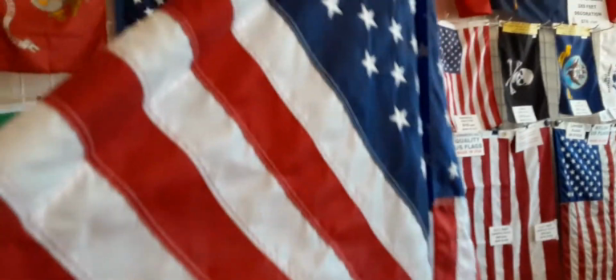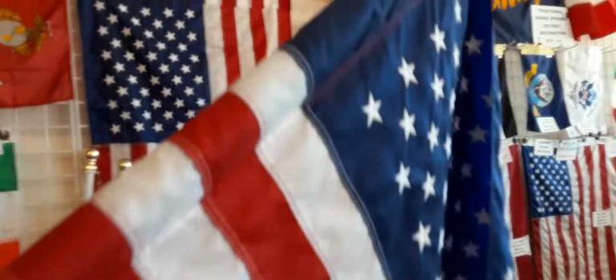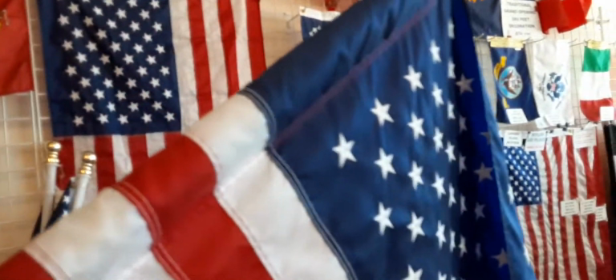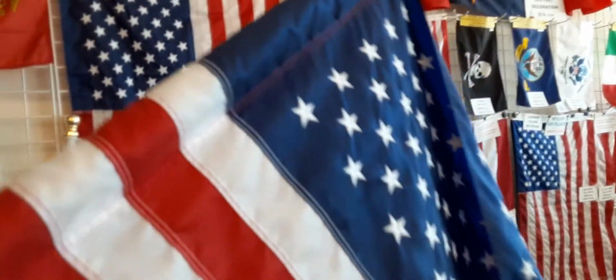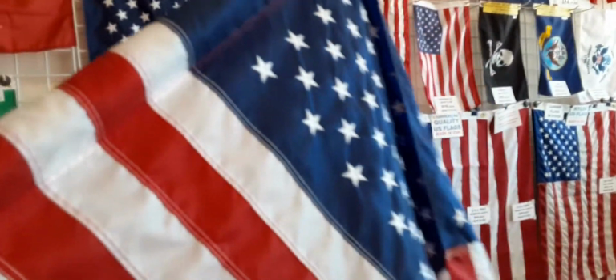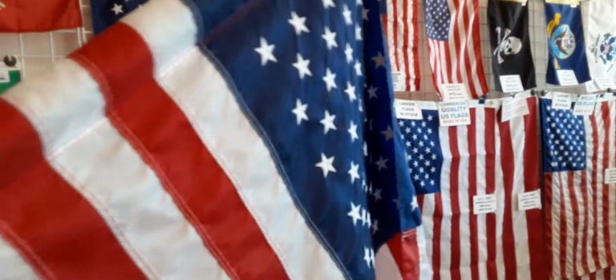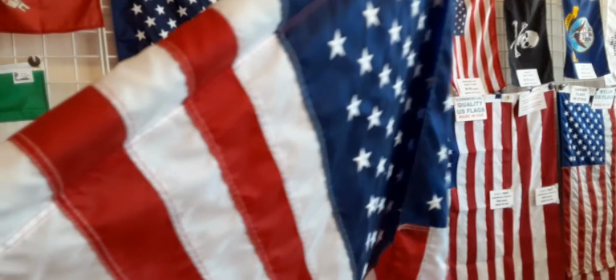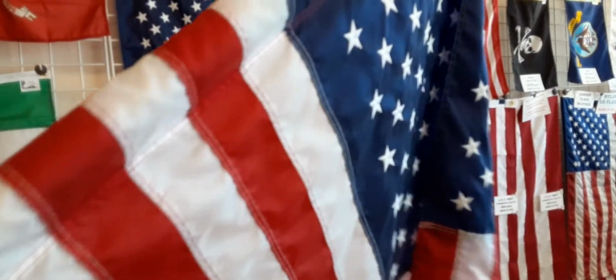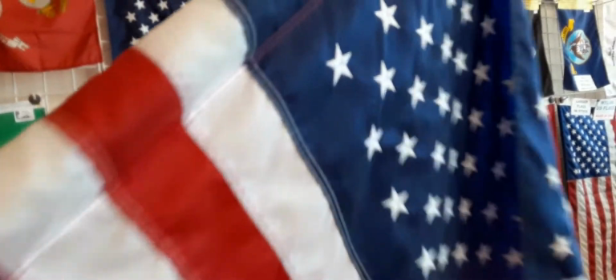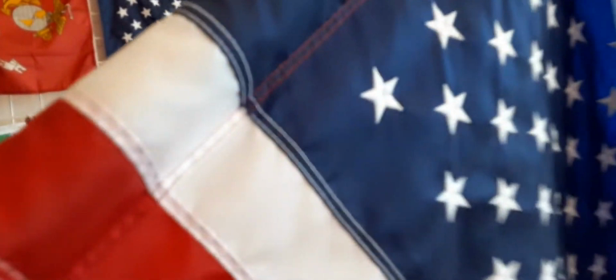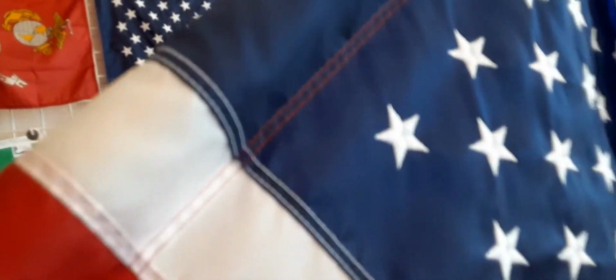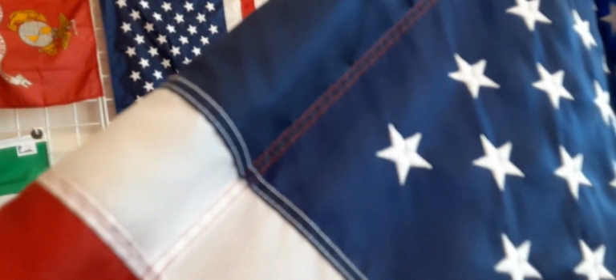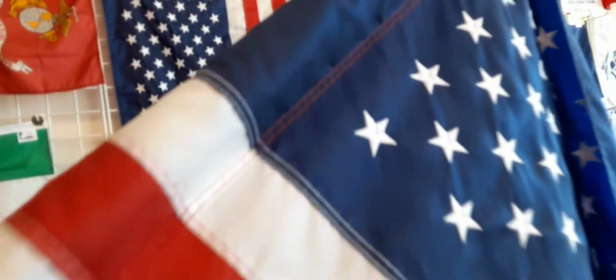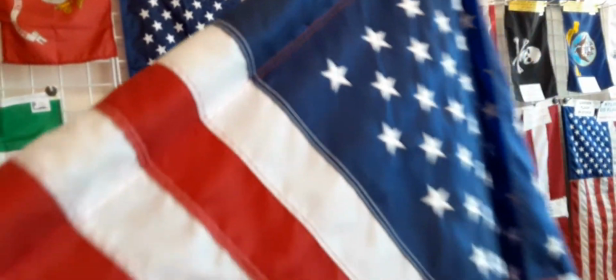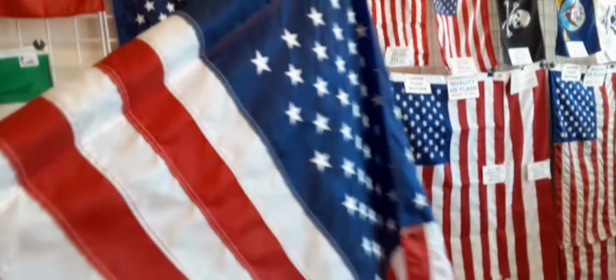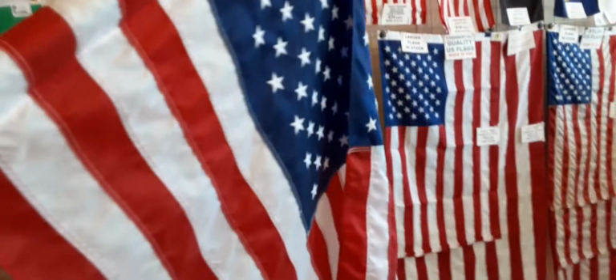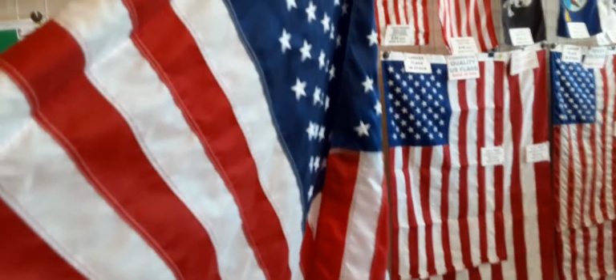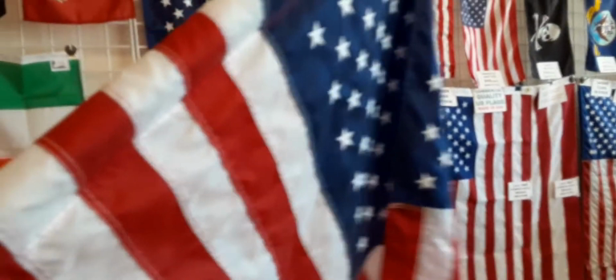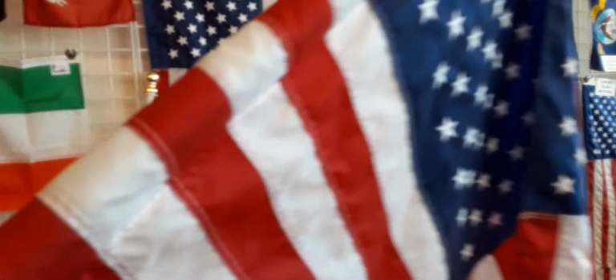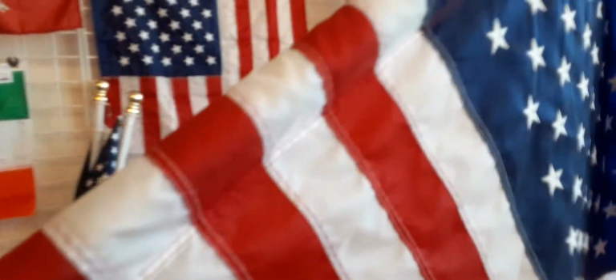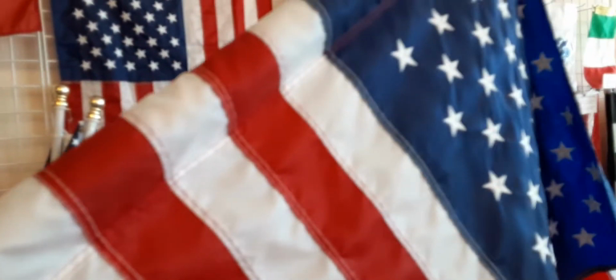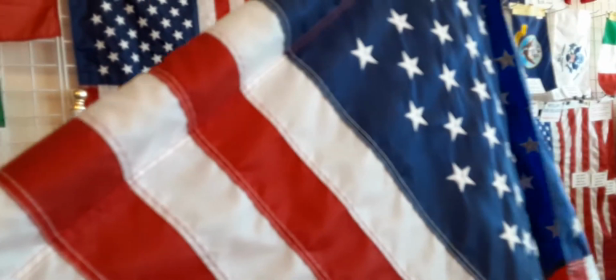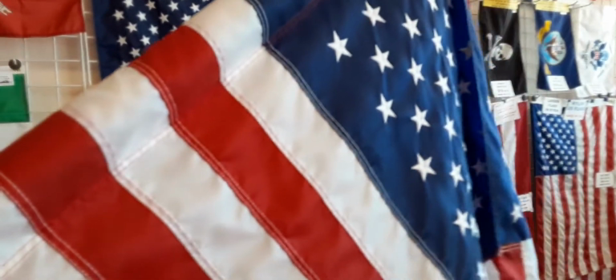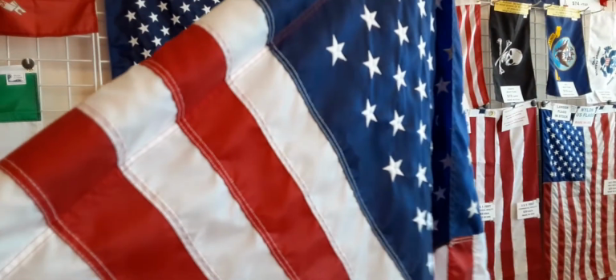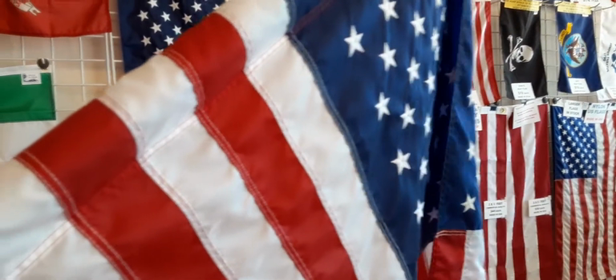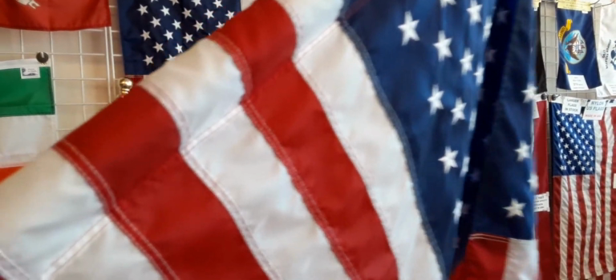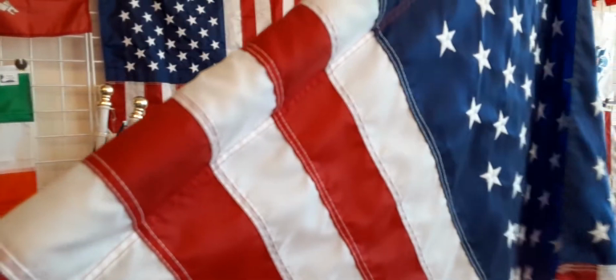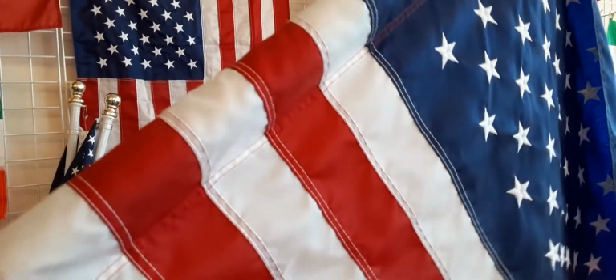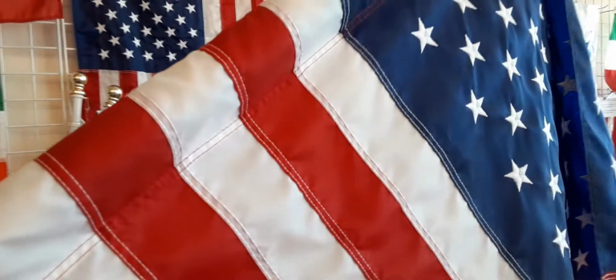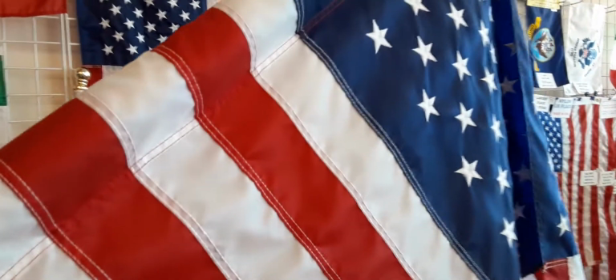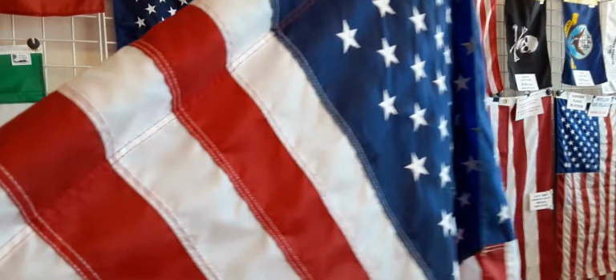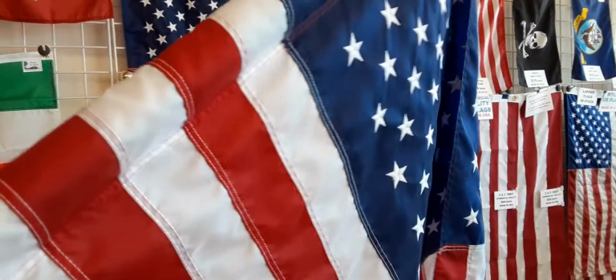This is a quality American flag kit. The right size — not too big, not too small. Many of the kits you find in the big-box stores are just too big, and you get what you pay for.